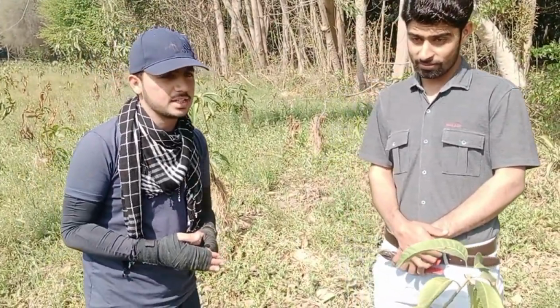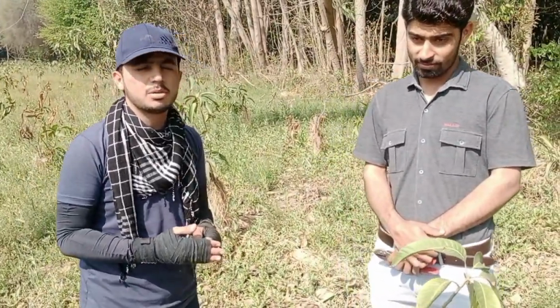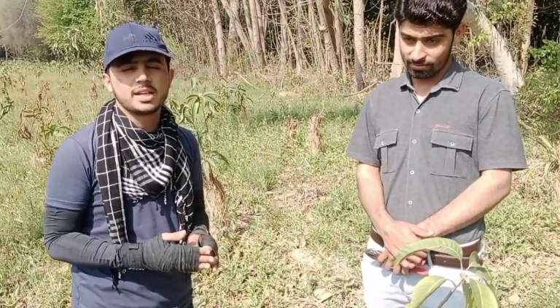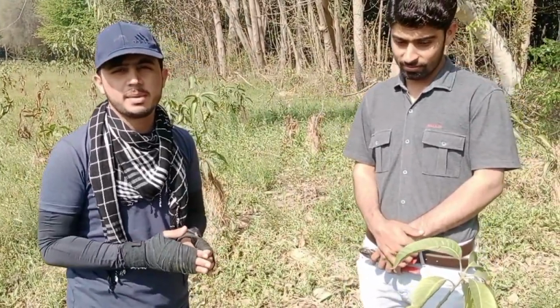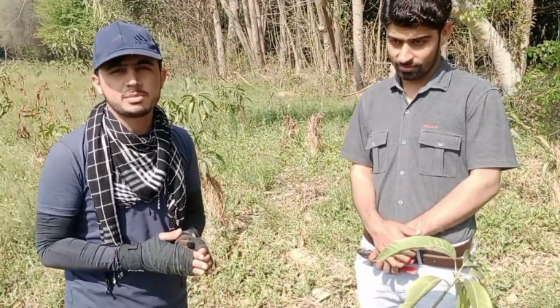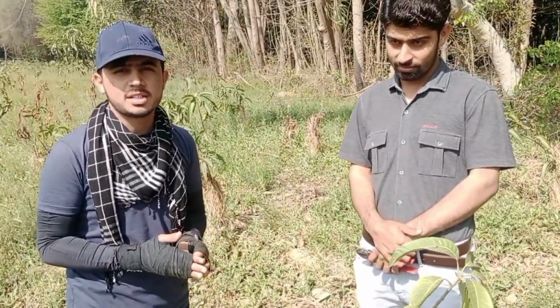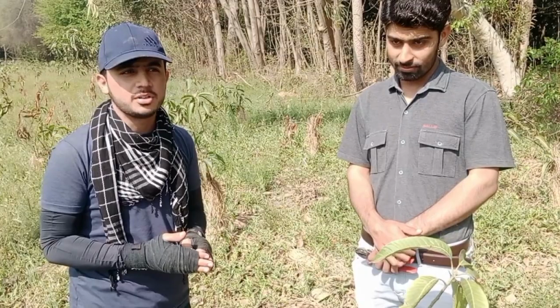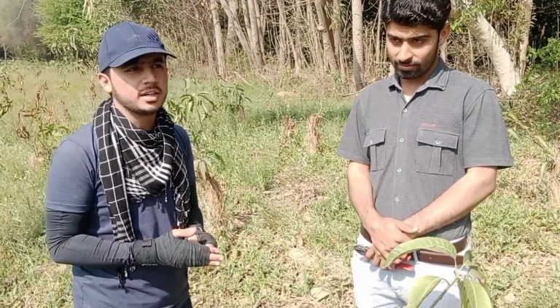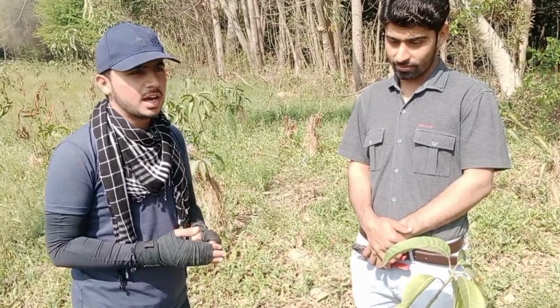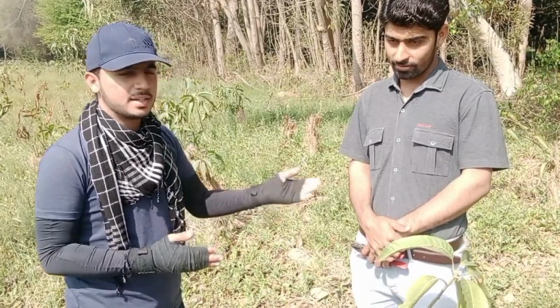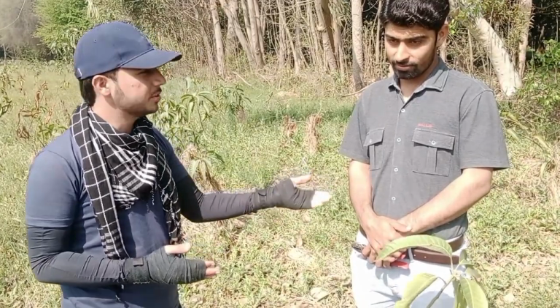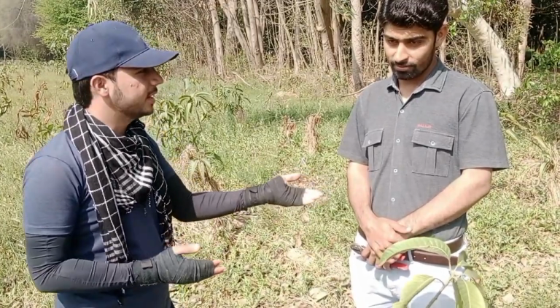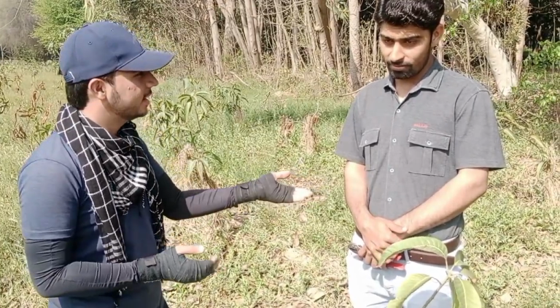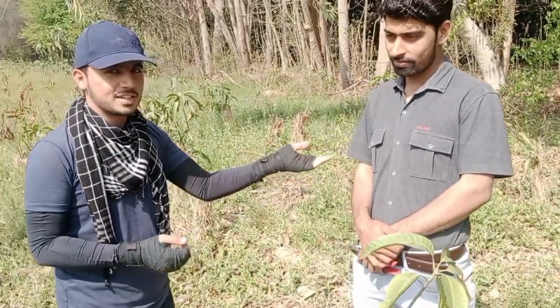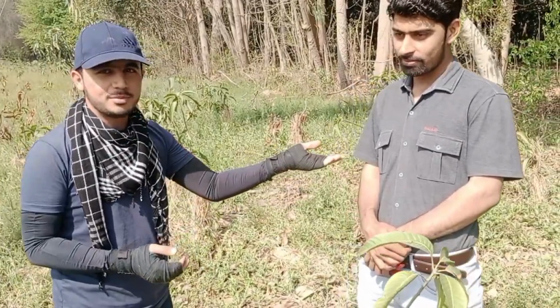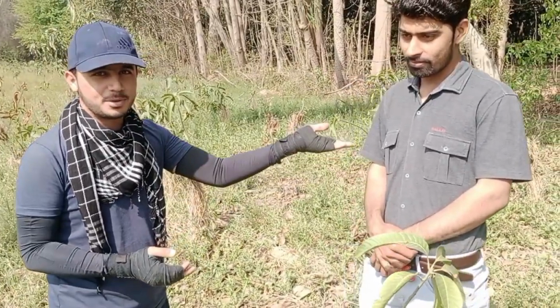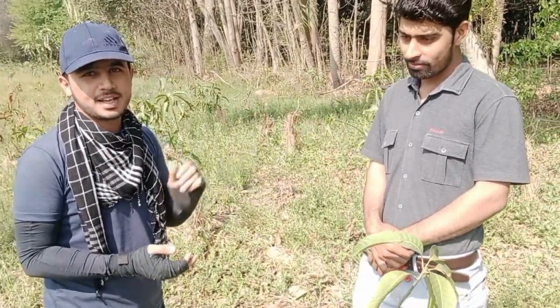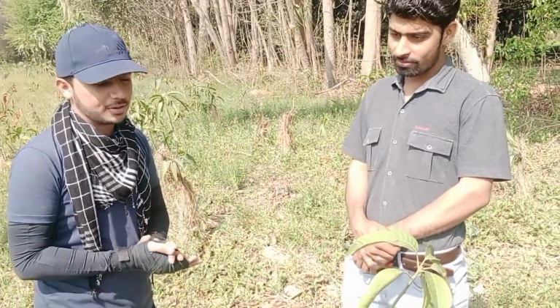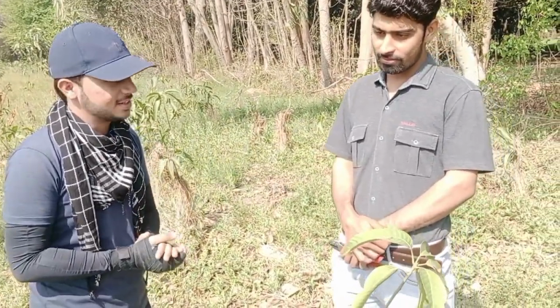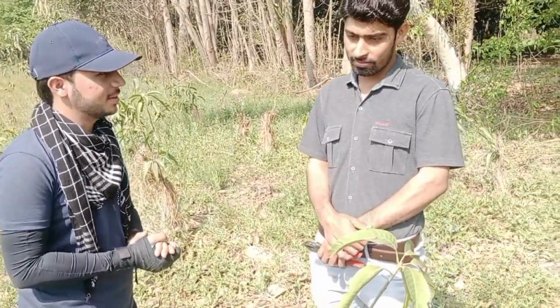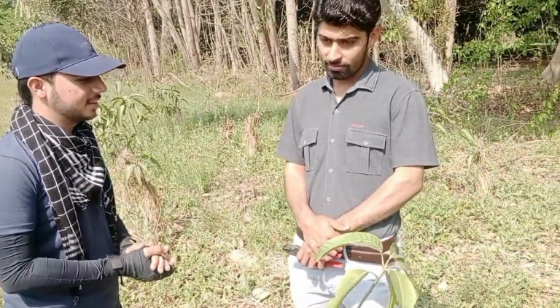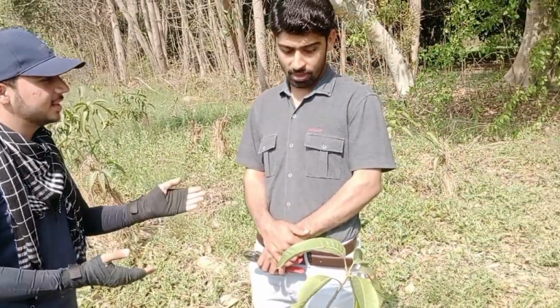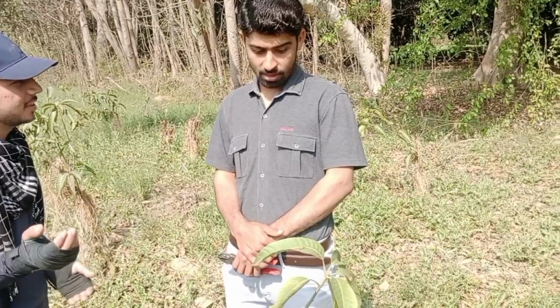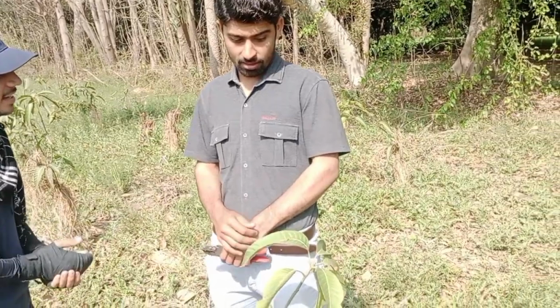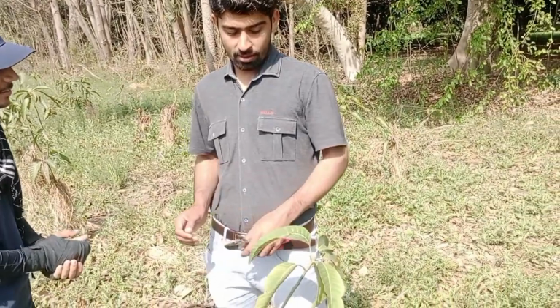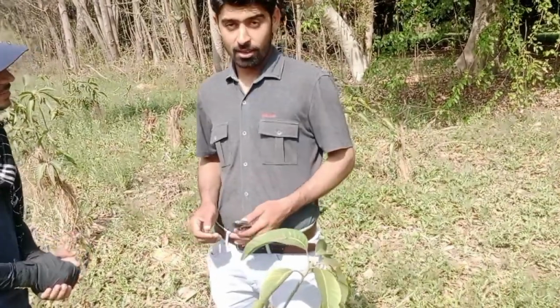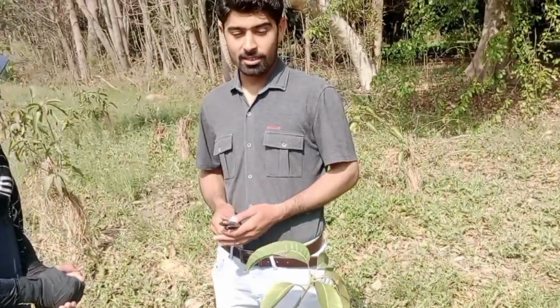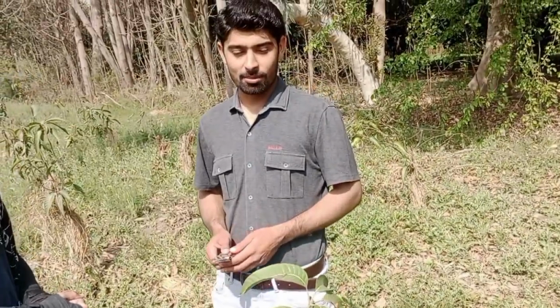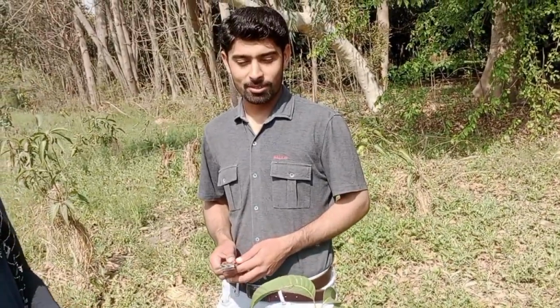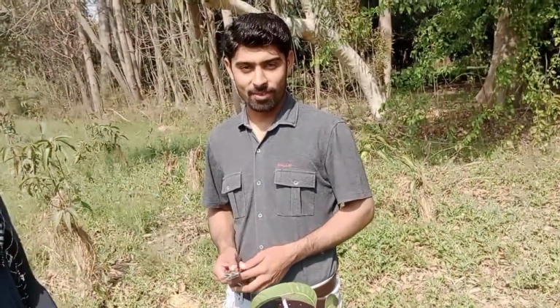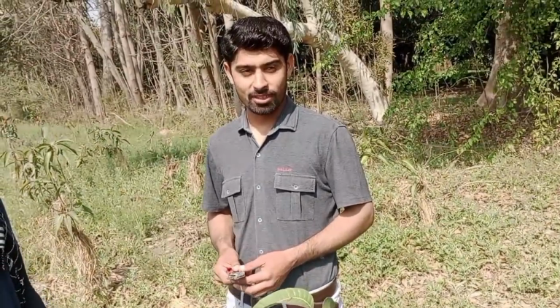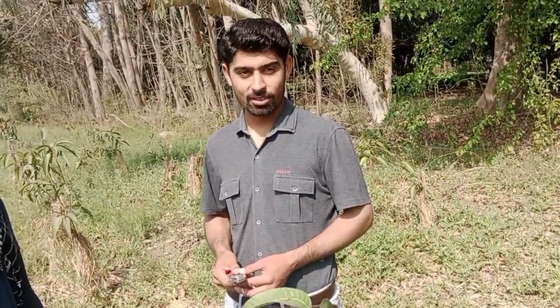Today, we will tell you about what is Mango Smart System. He will tell you about what is Mango Smart System and how he is going to guide us. Hello, I am Amit.